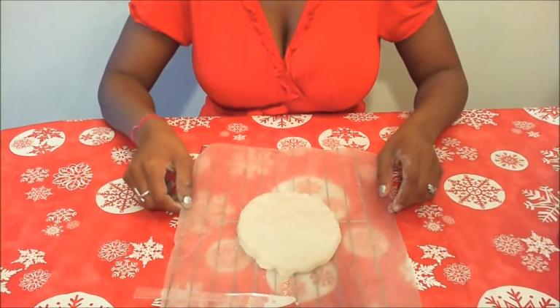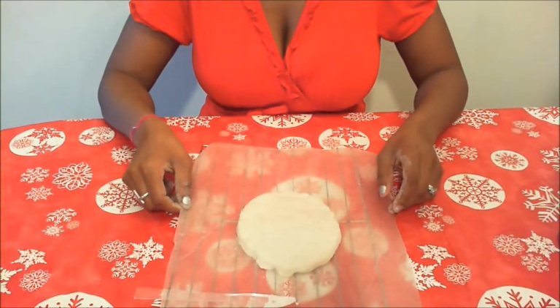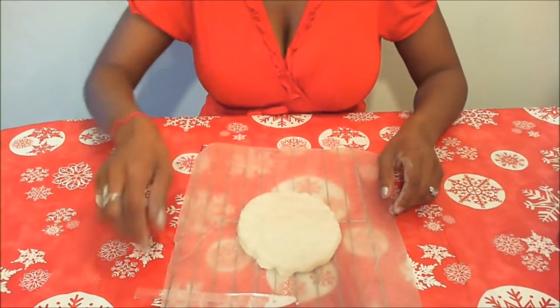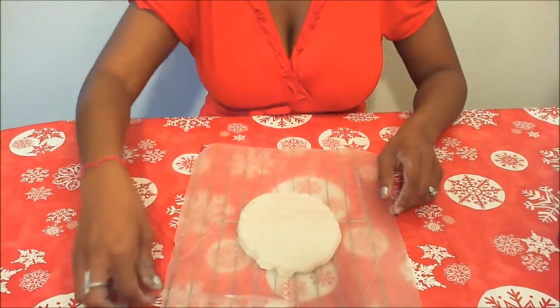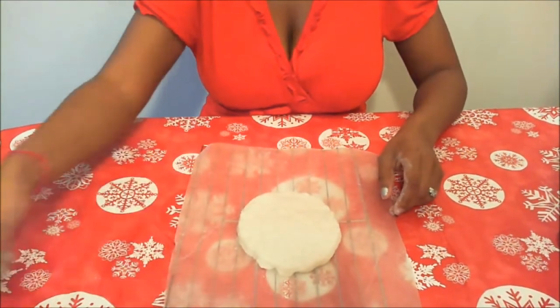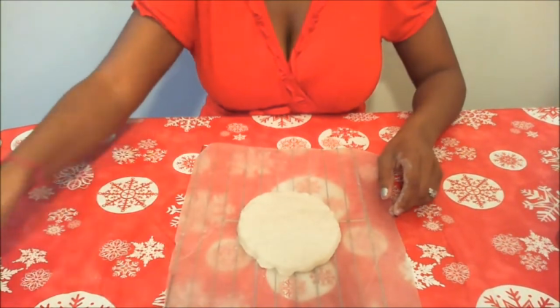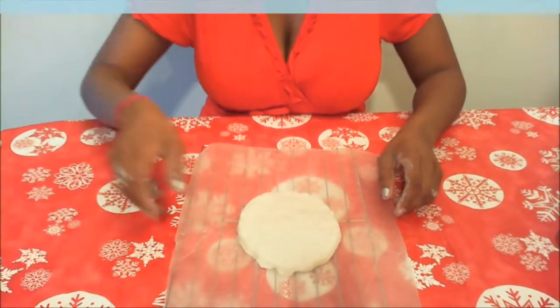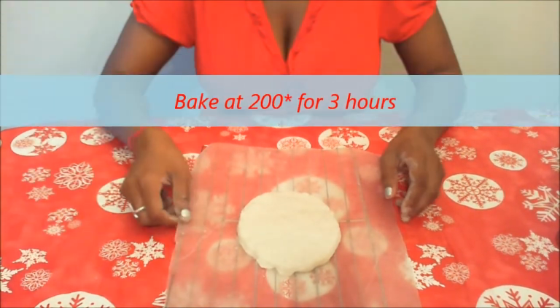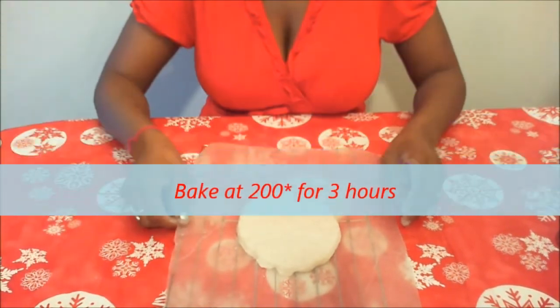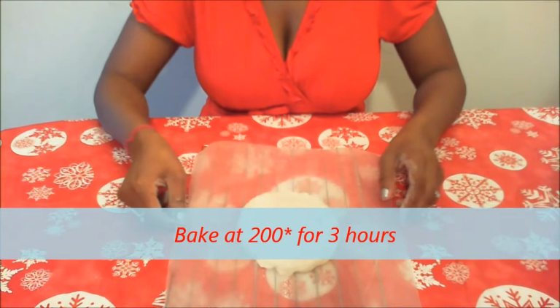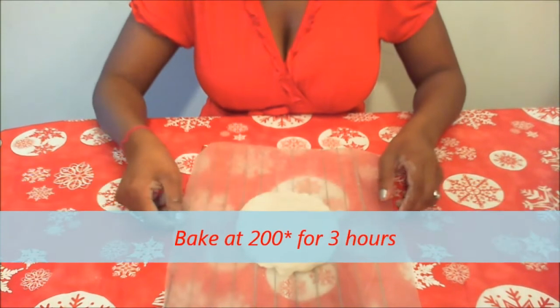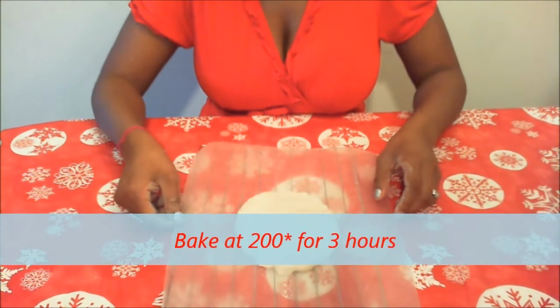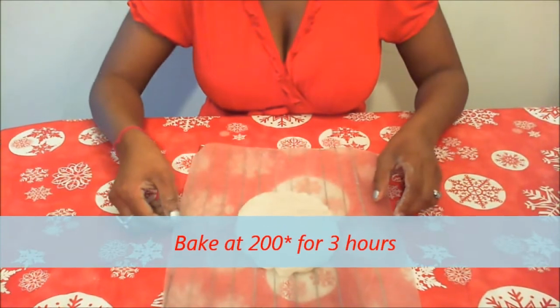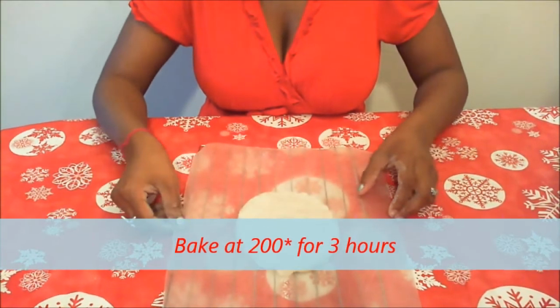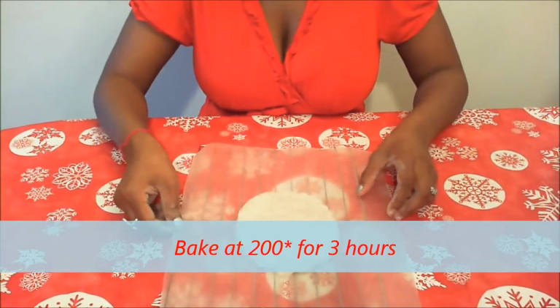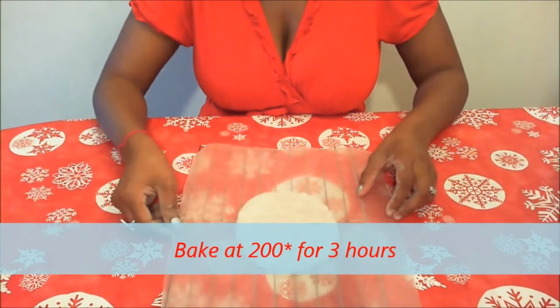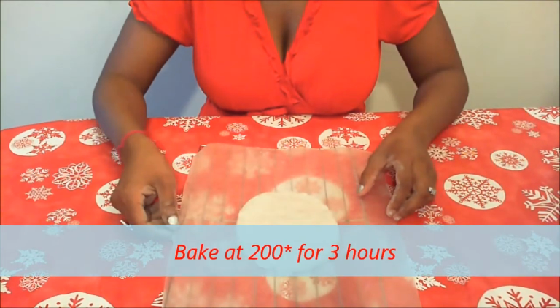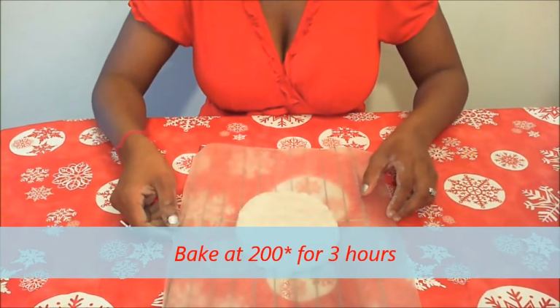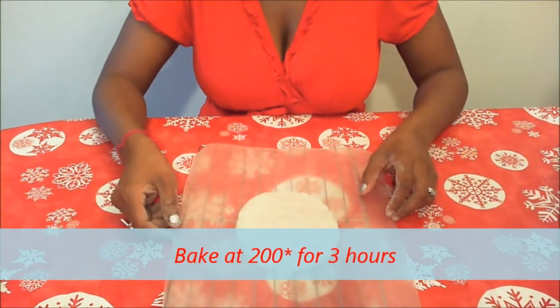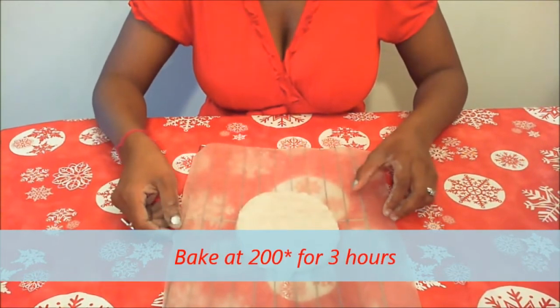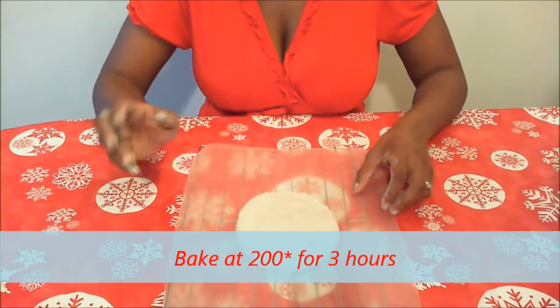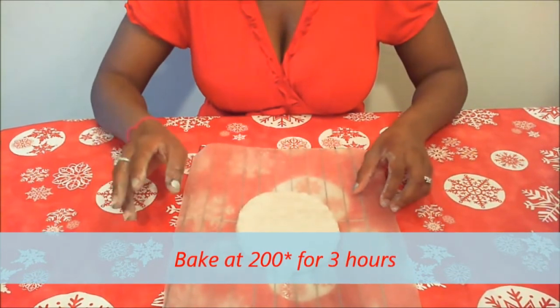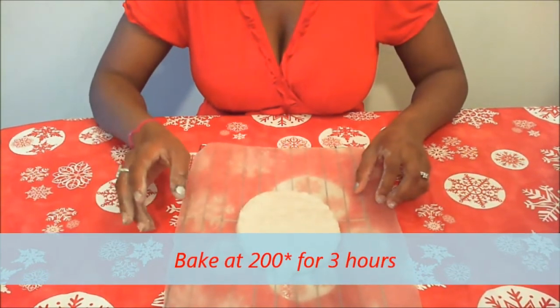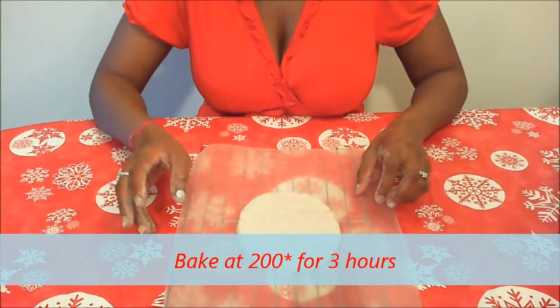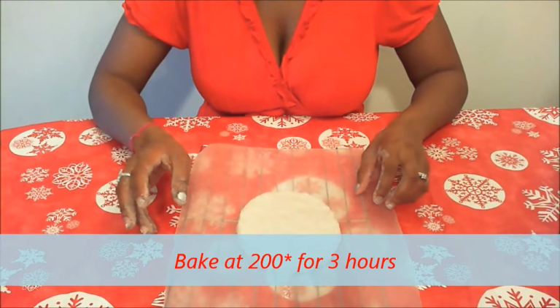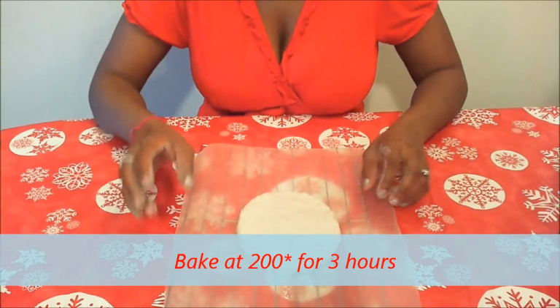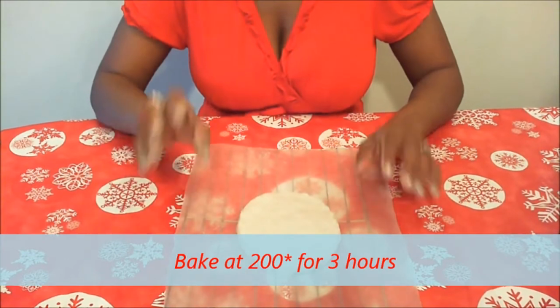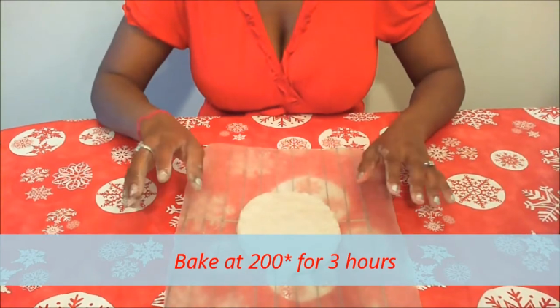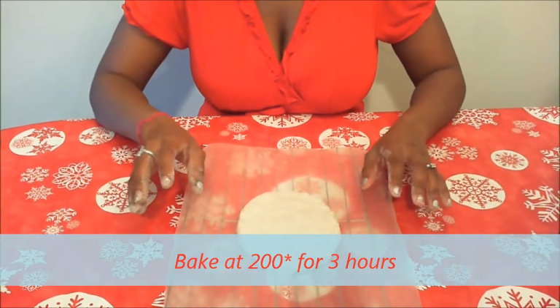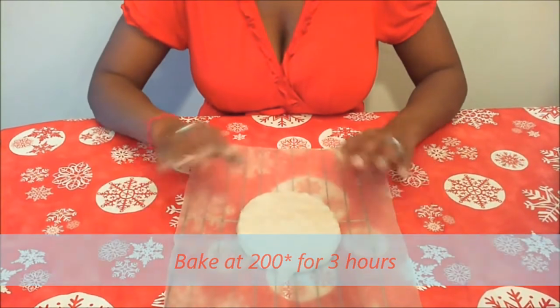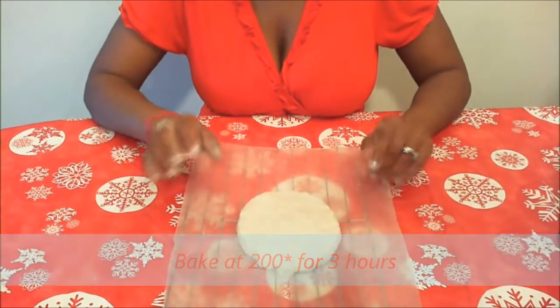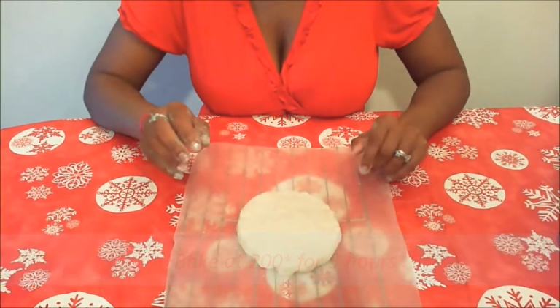Make sure you bake this for about three hours on 200°F. Bake at 200 for about three hours and then it should be done.